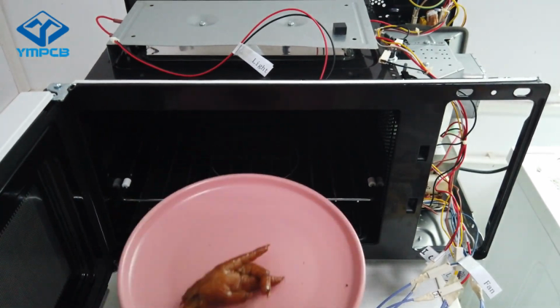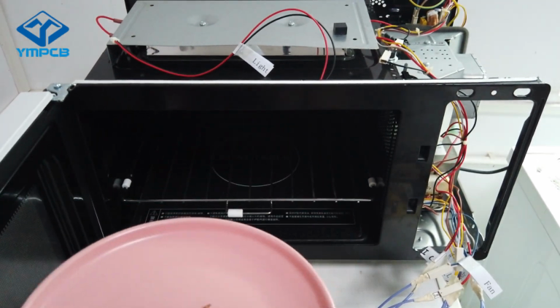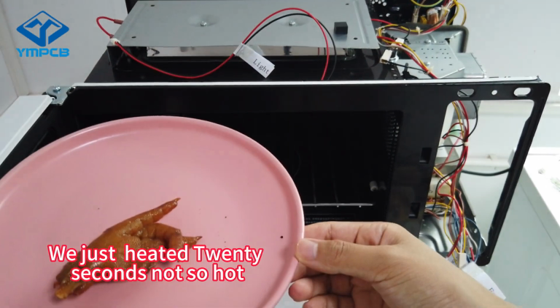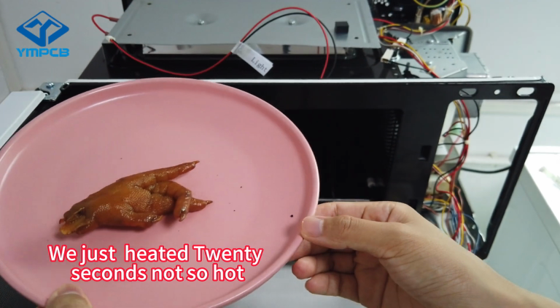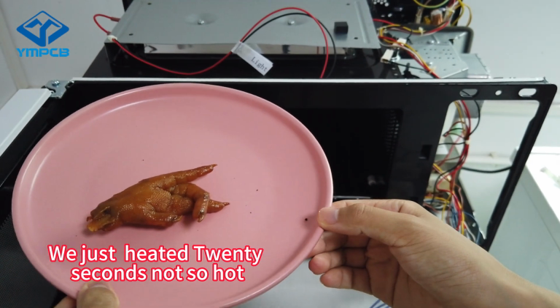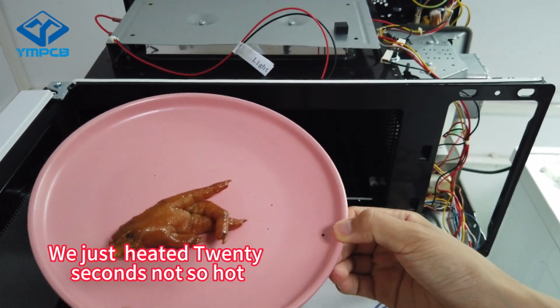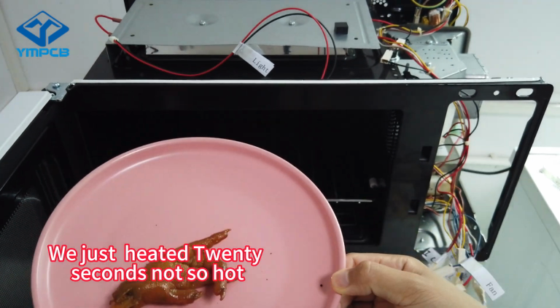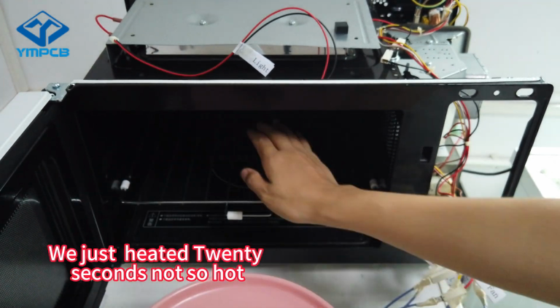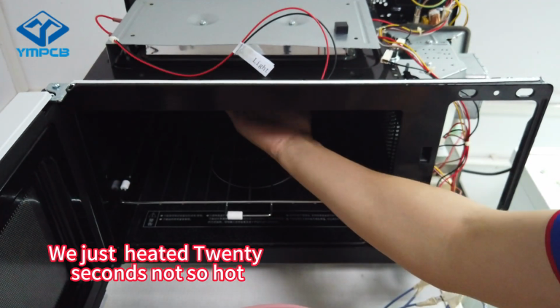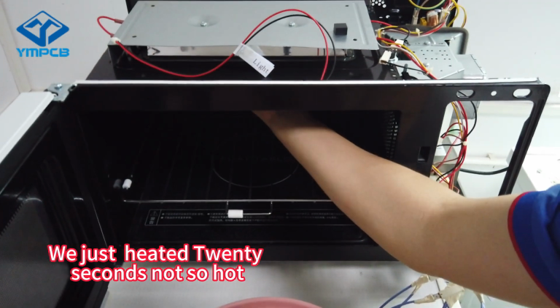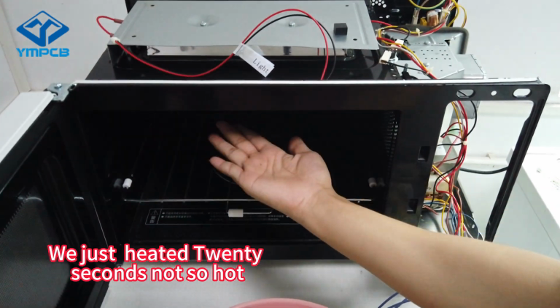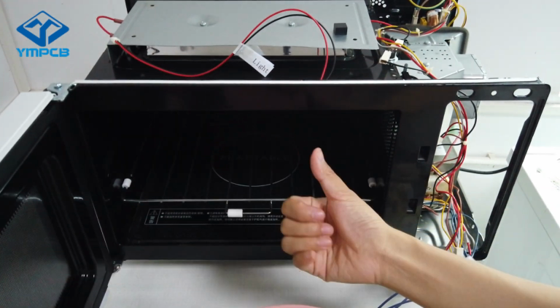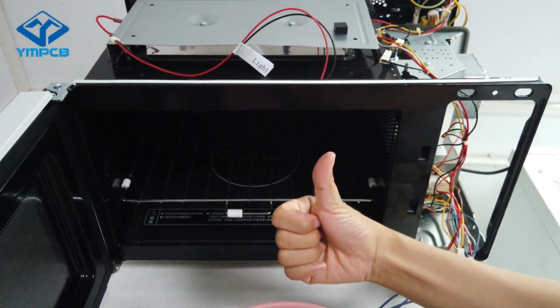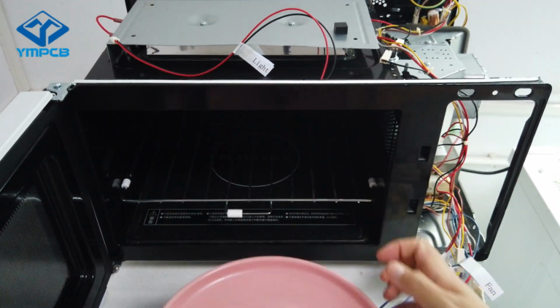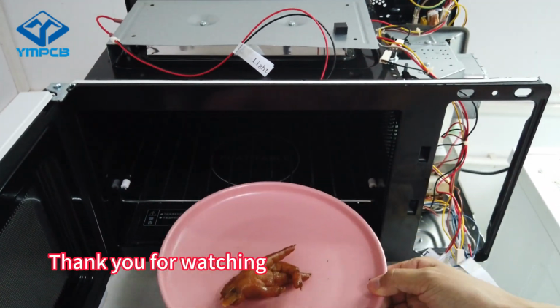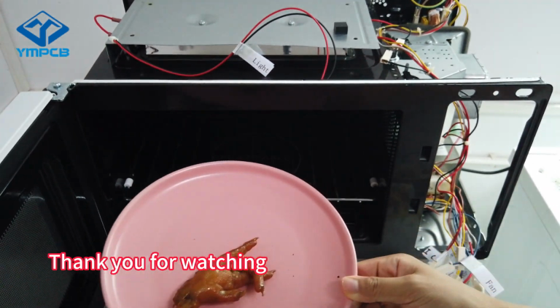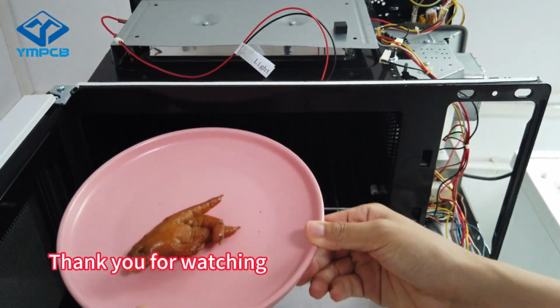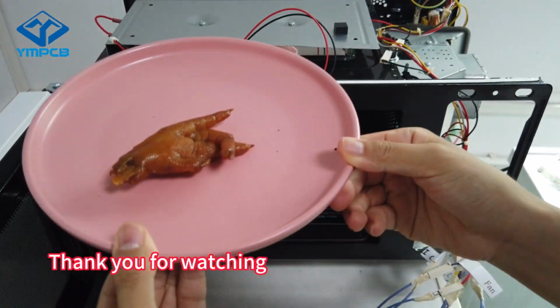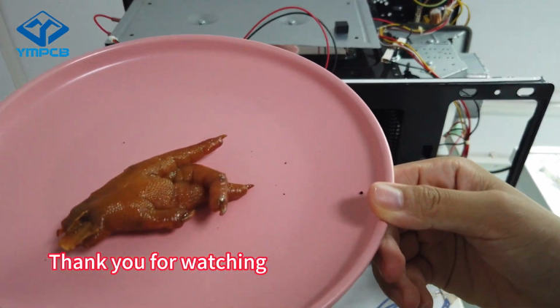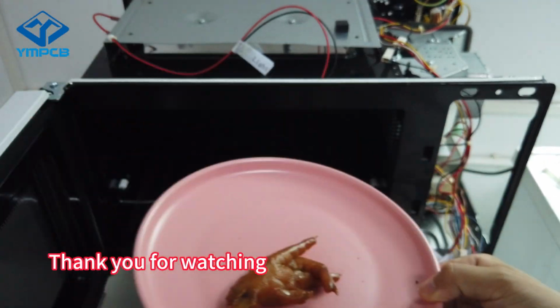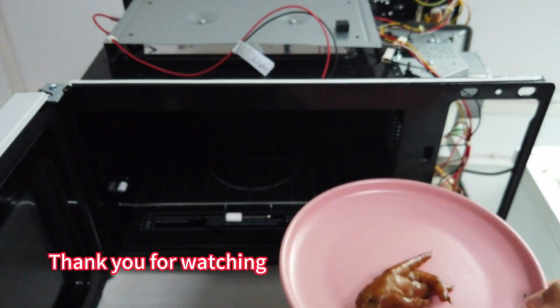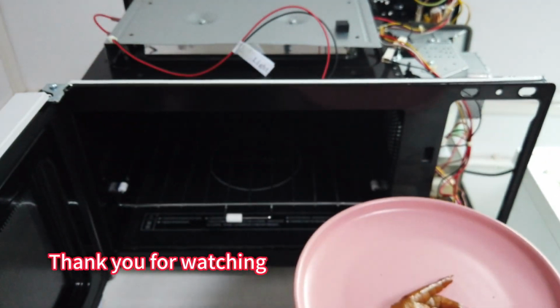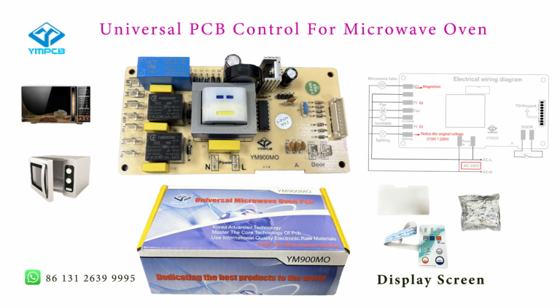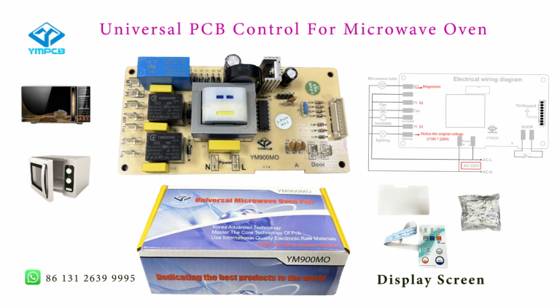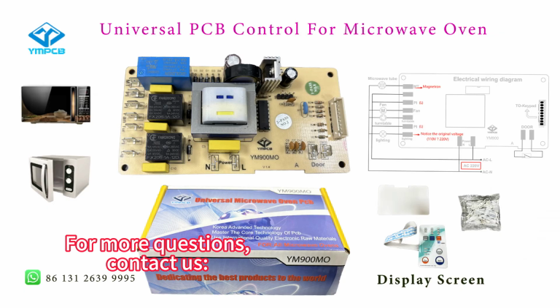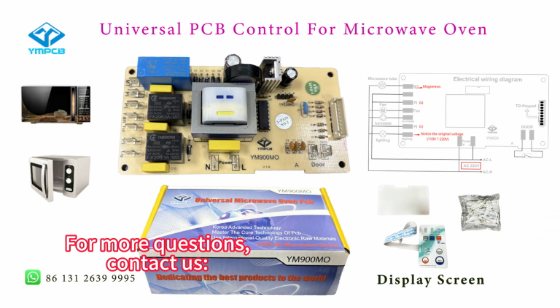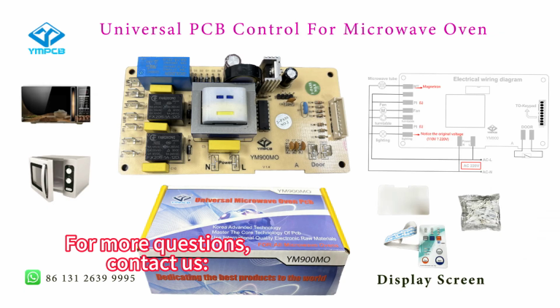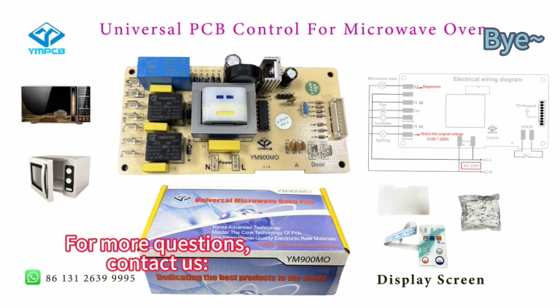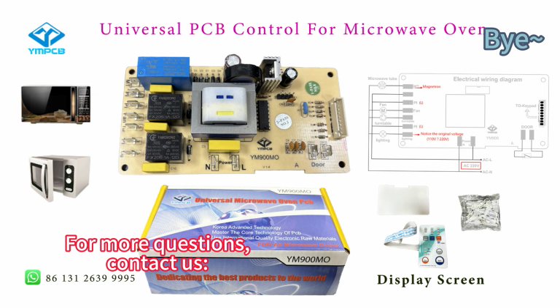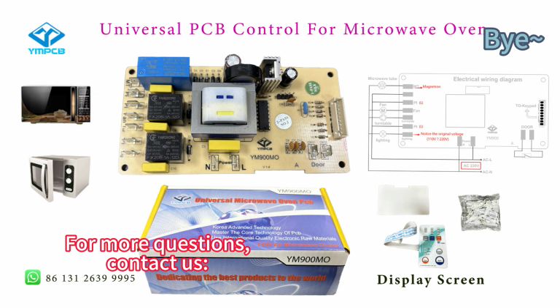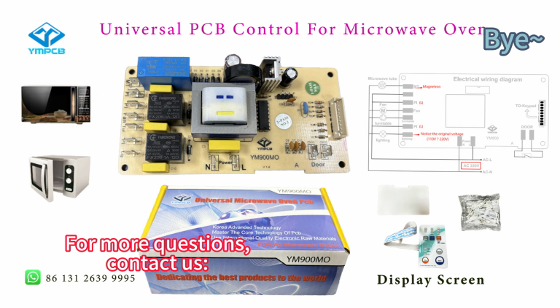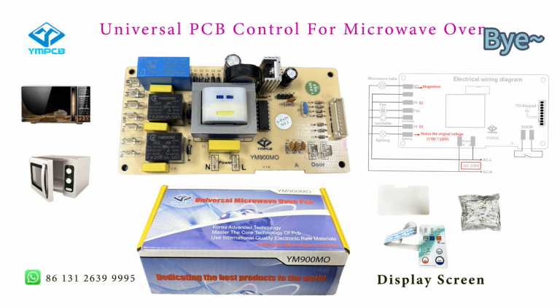Wait 20 seconds and the heating is complete. Take out the food. We just heated 20 seconds, not so hot. Thank you for watching. For more questions, contact us. Bye bye.